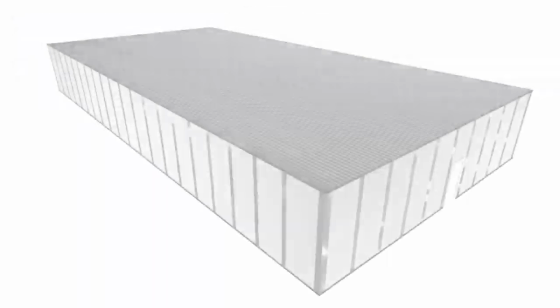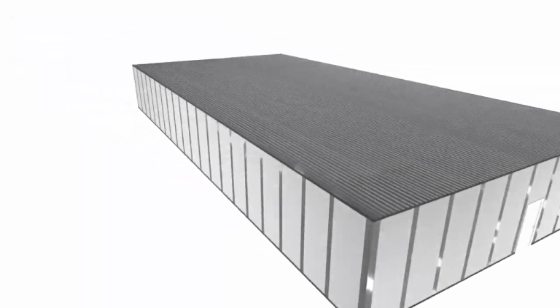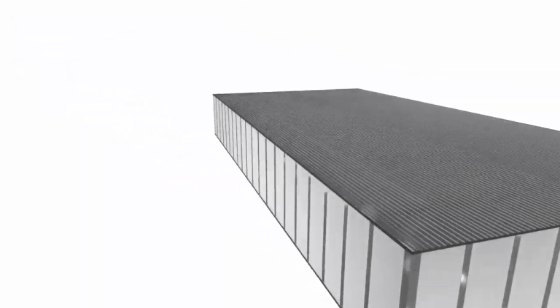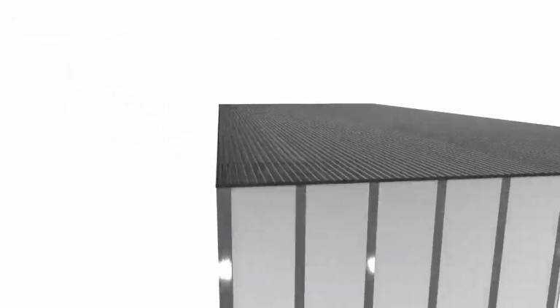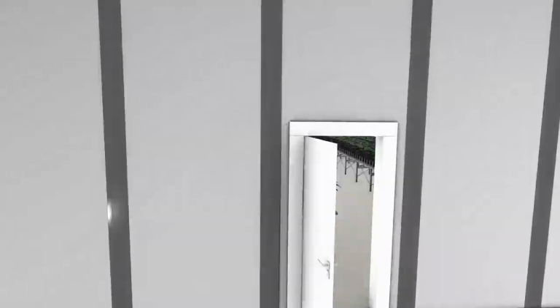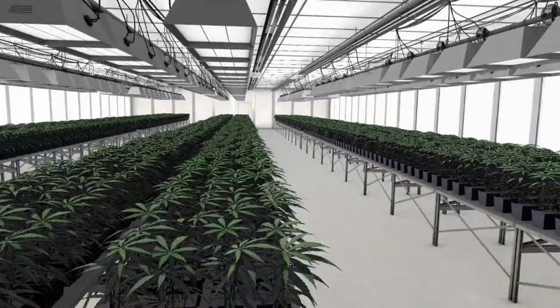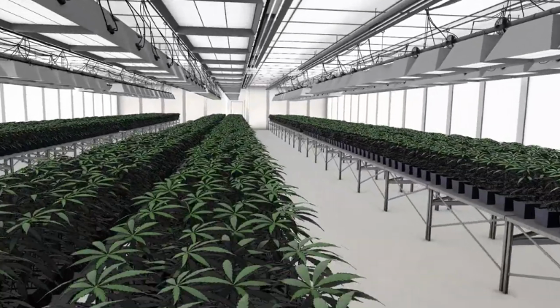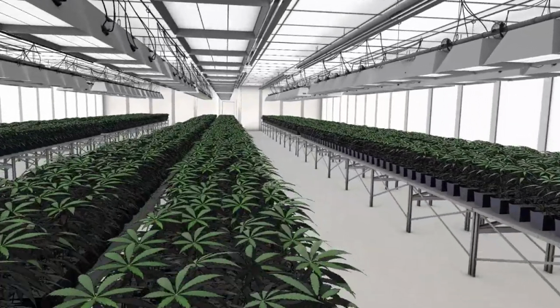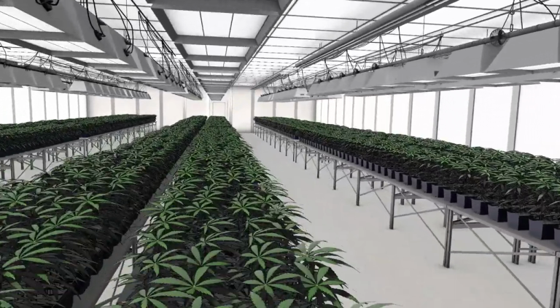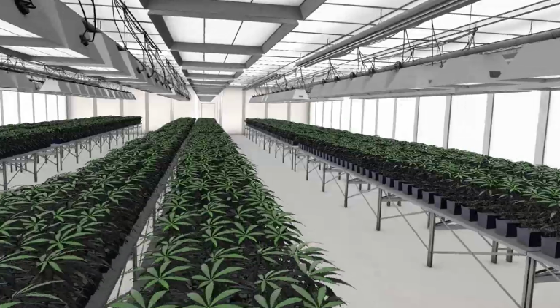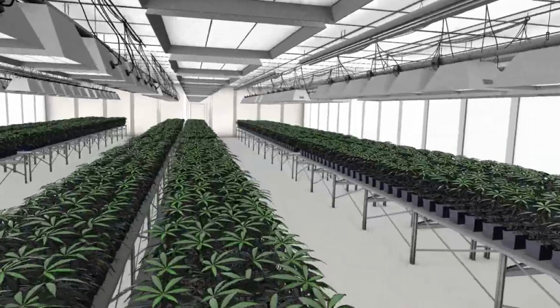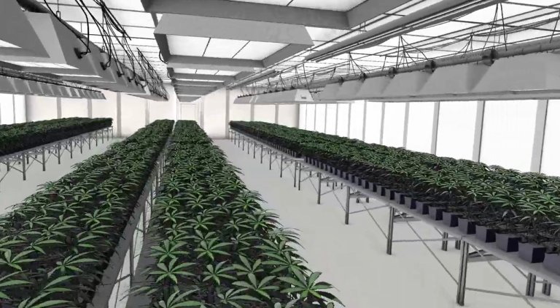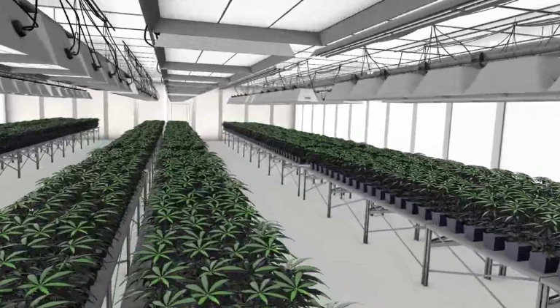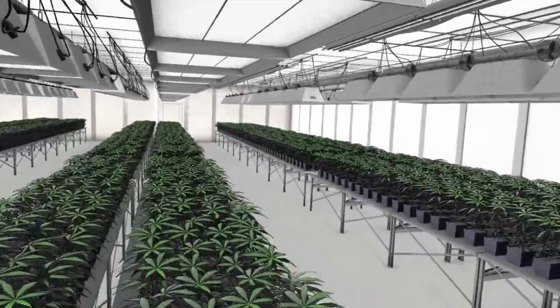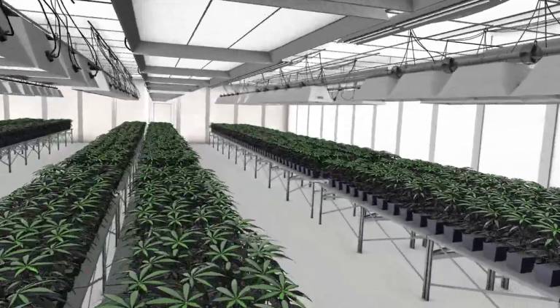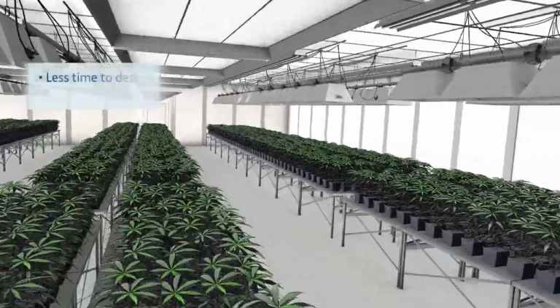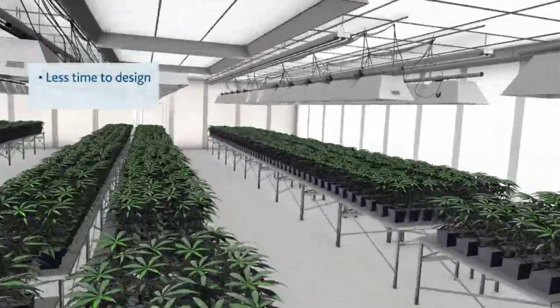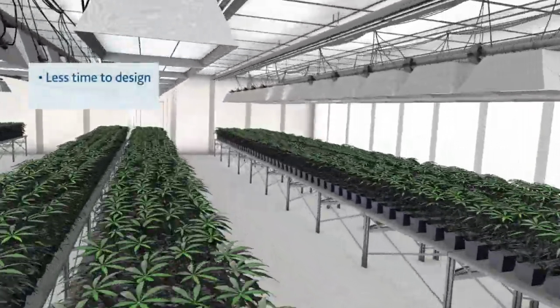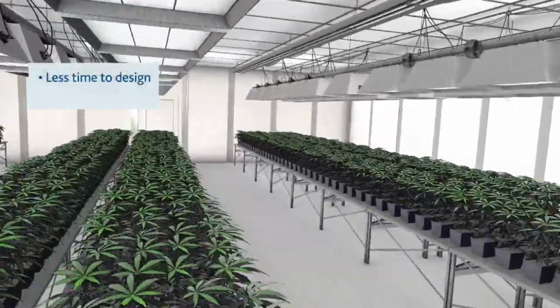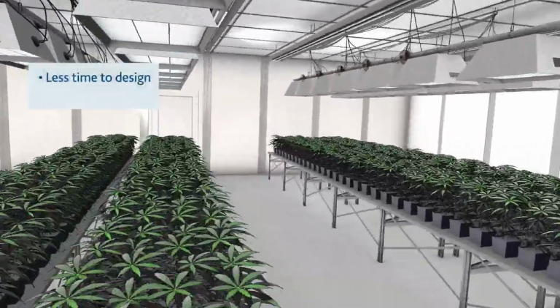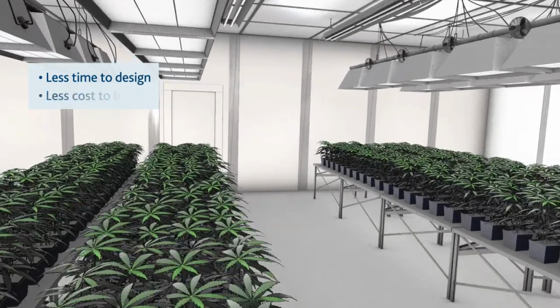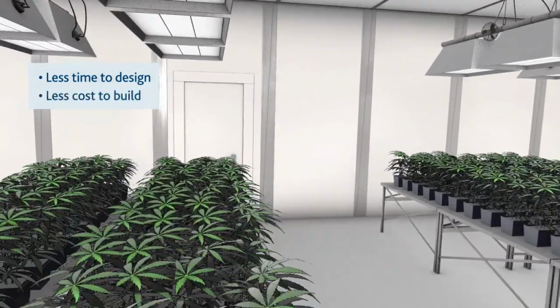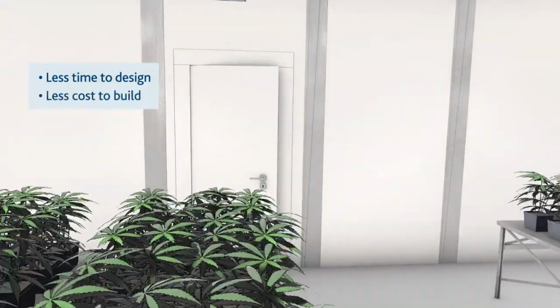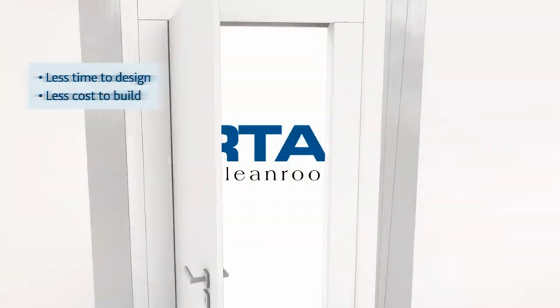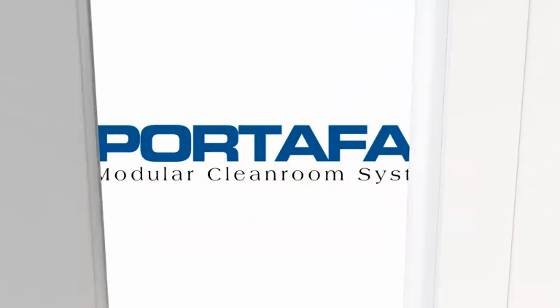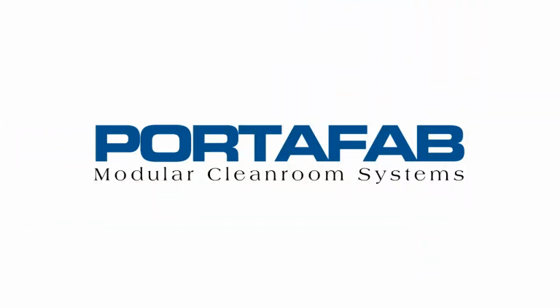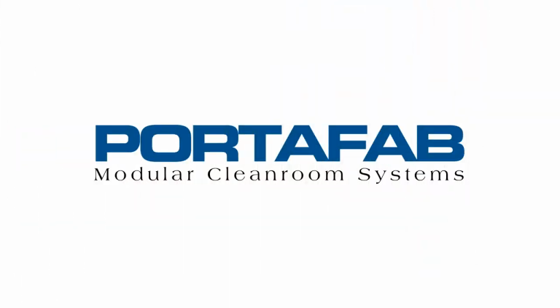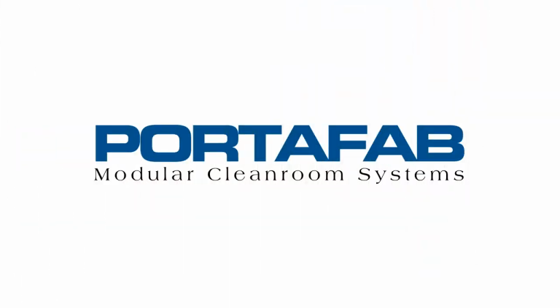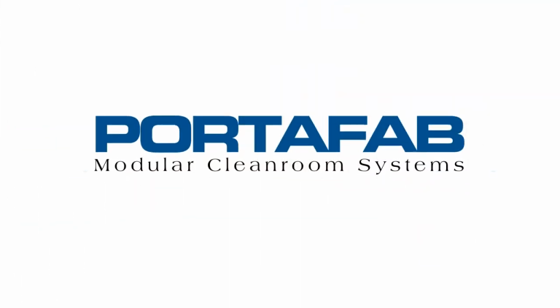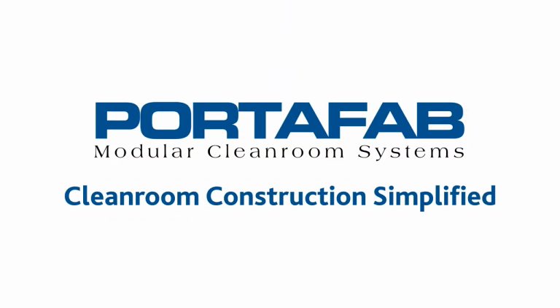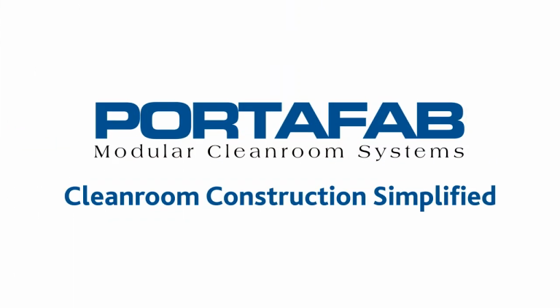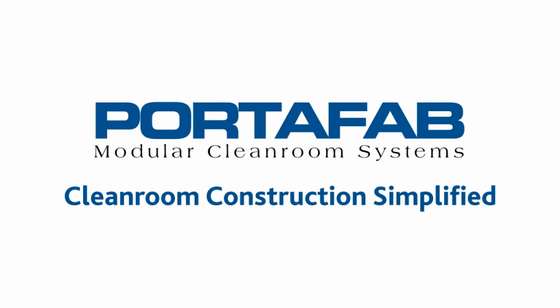Portifab's pre-engineered systems provide a flexible and simplified solution for achieving future compliance that requires less time to design and less cost to build. Portifab — clean room construction simplified.